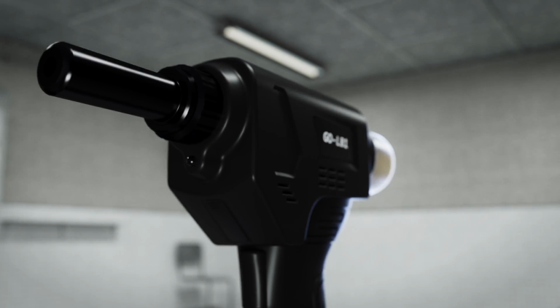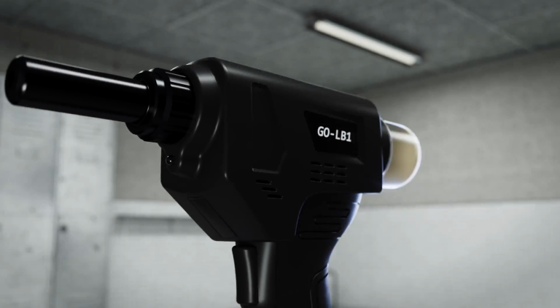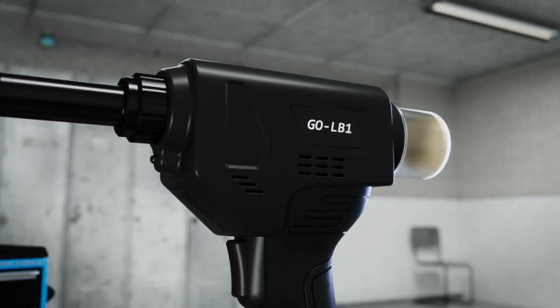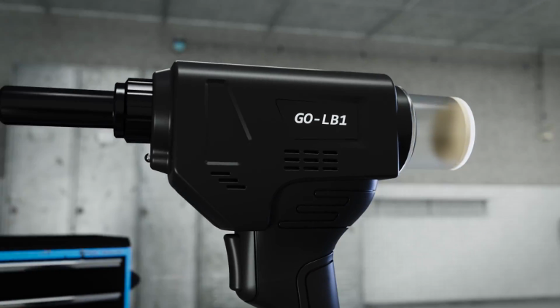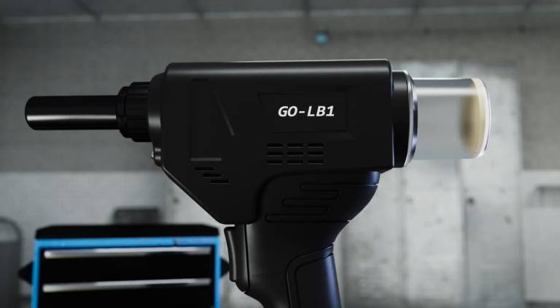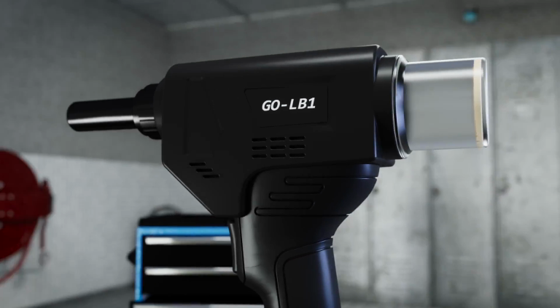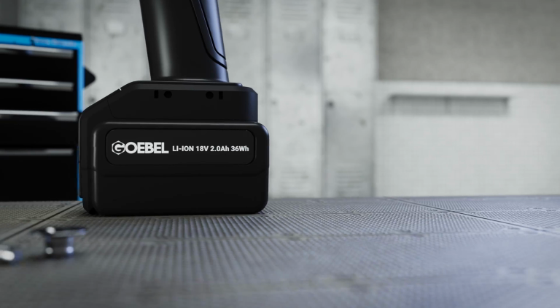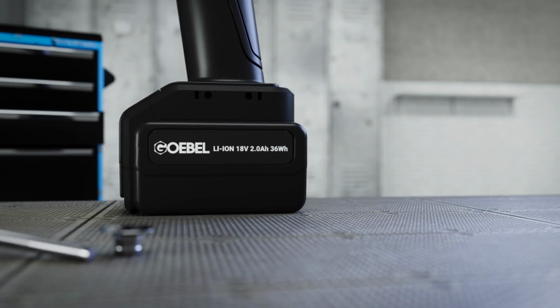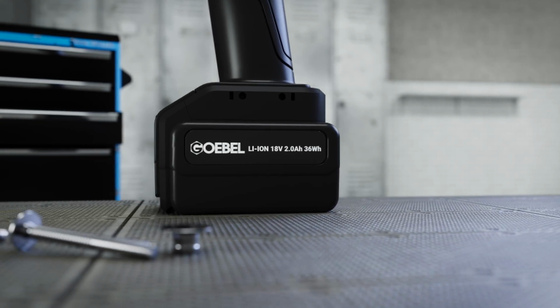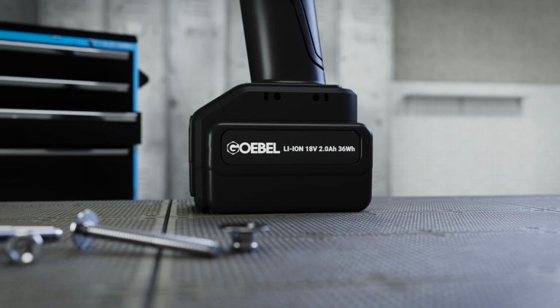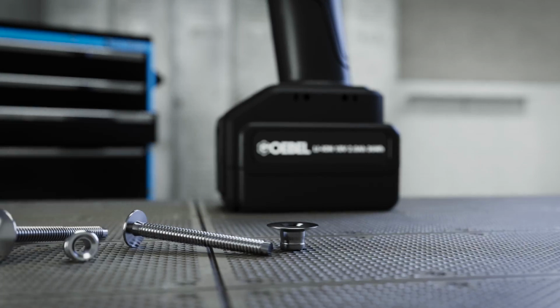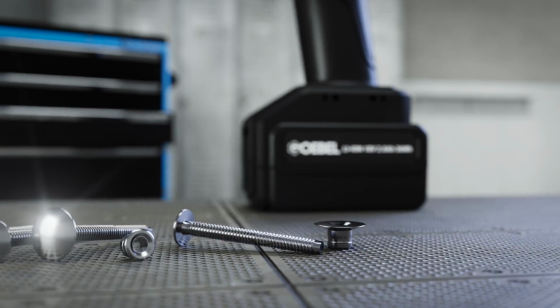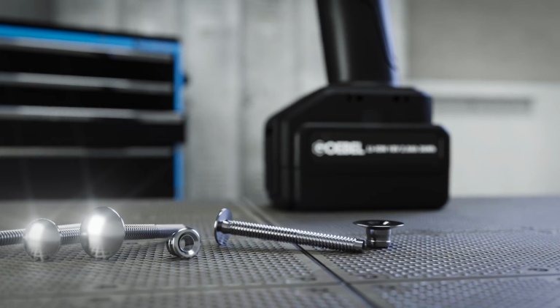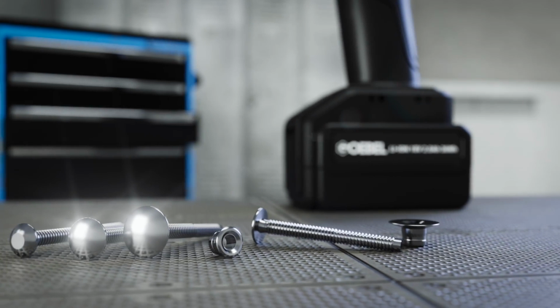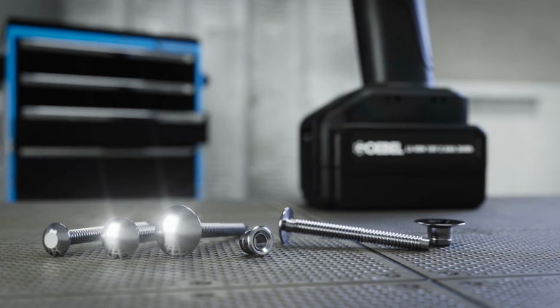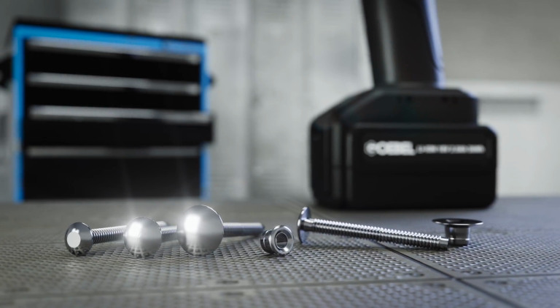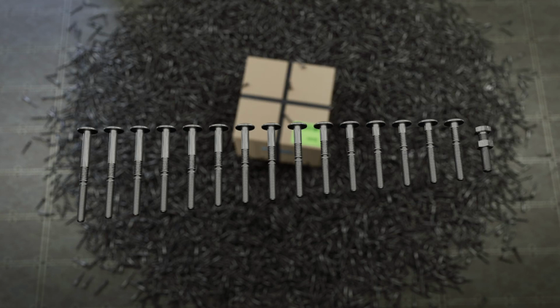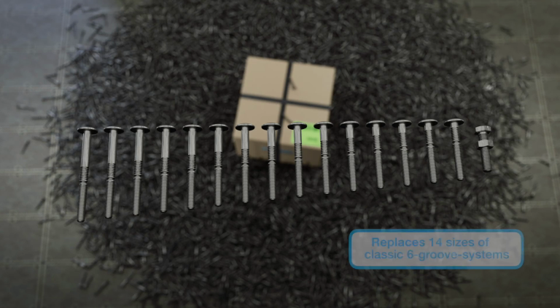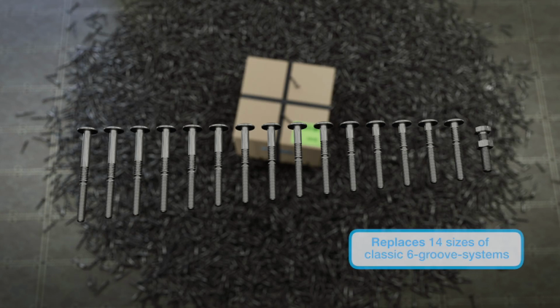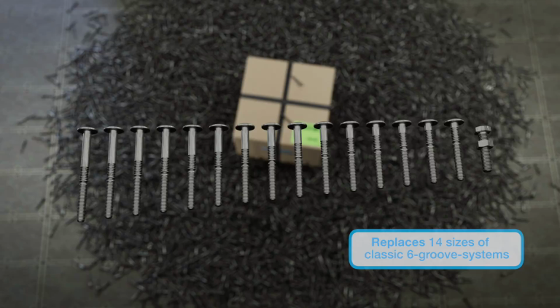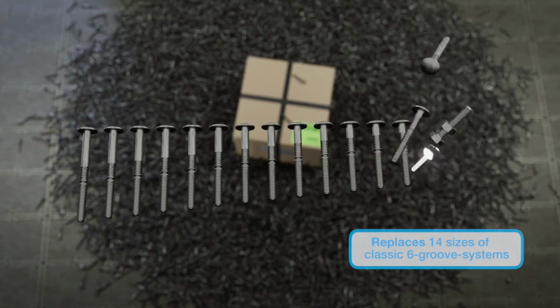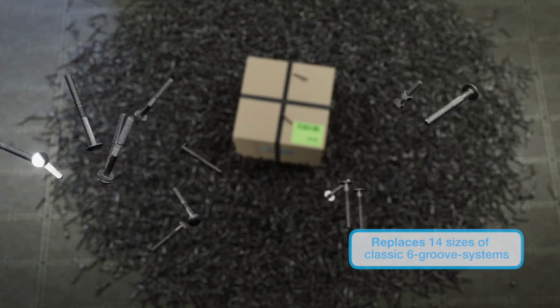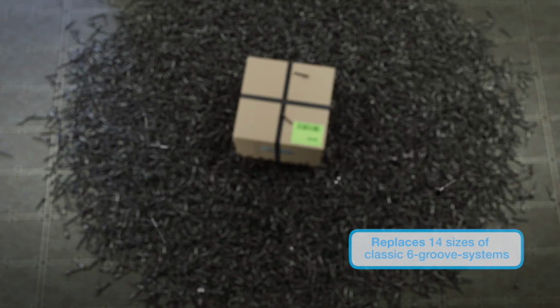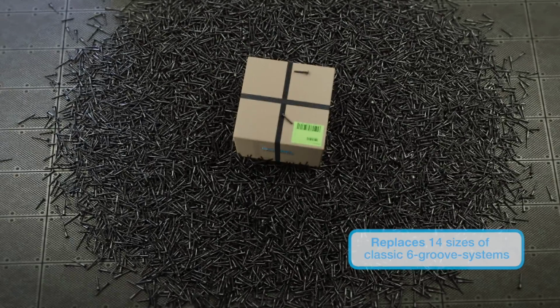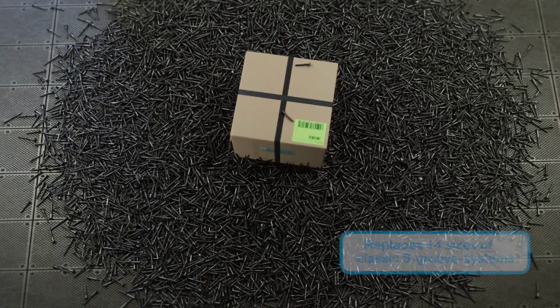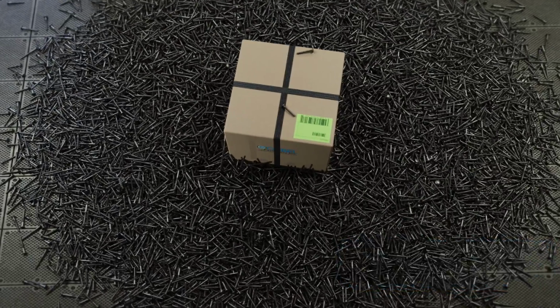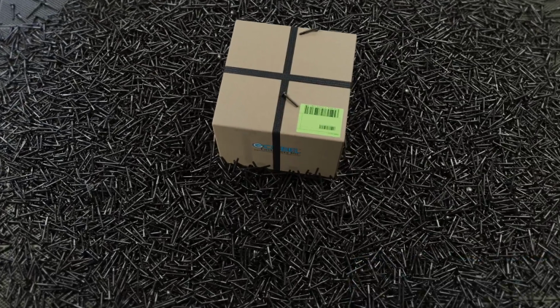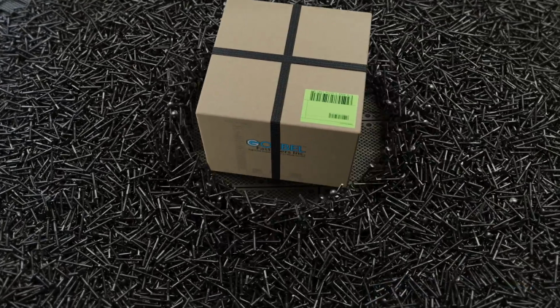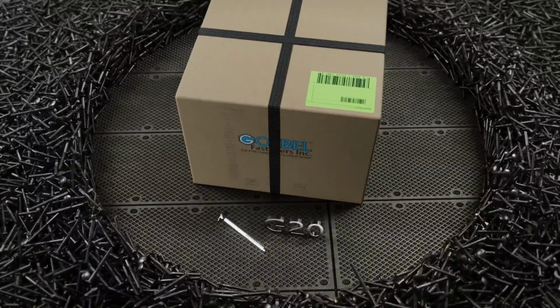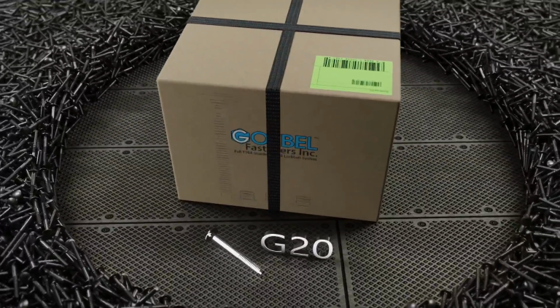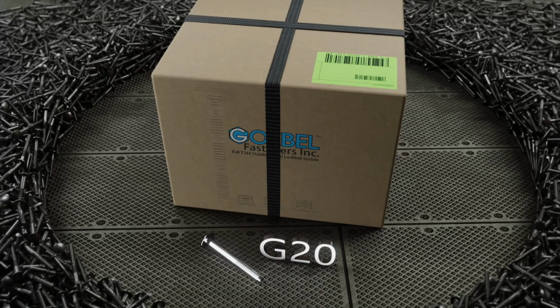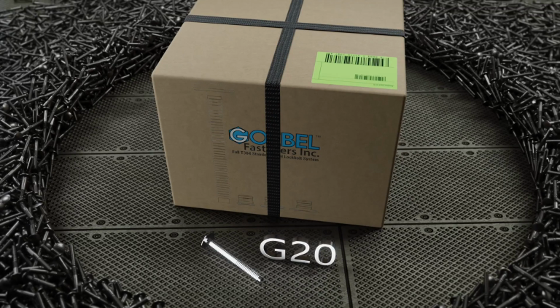Goebel's new patented G-Grip stainless steel lock bolt system is the solution the industry has been waiting for. With the extensive grip range, the G-Grip parts can replace up to 14 sizes of the classic 6-groove locking fastener system.